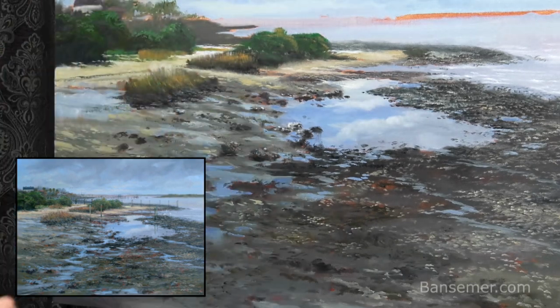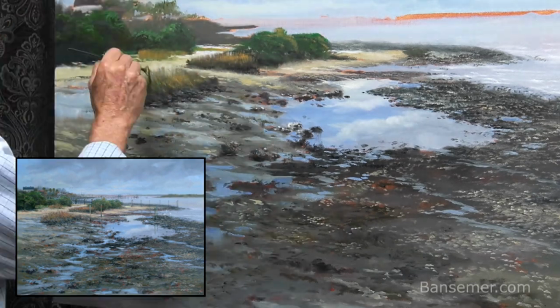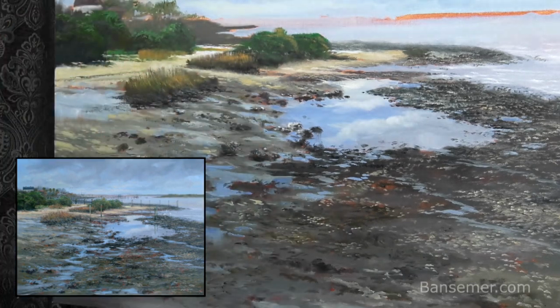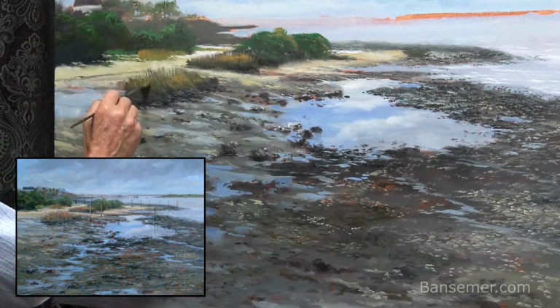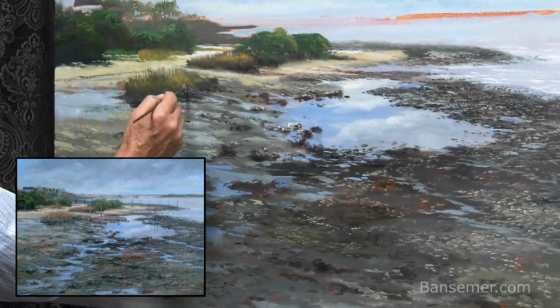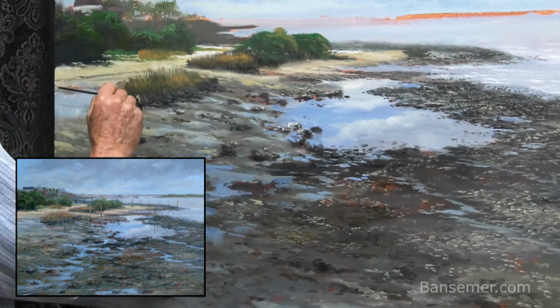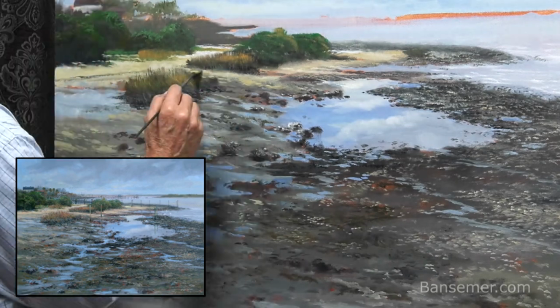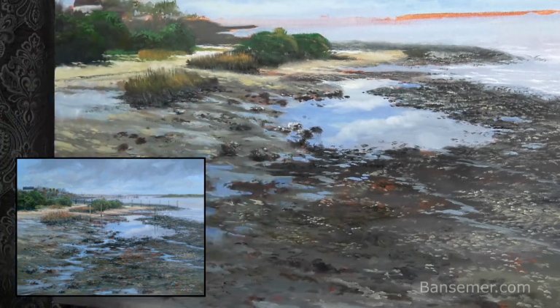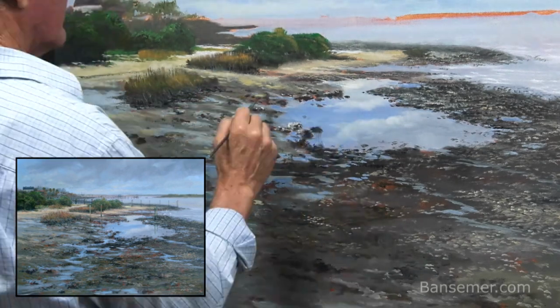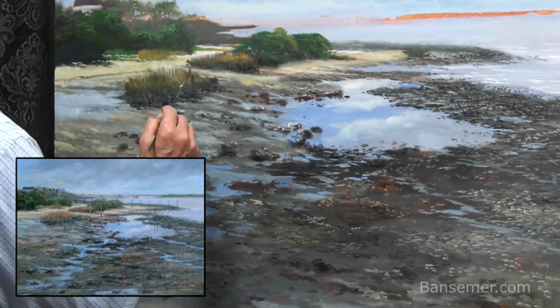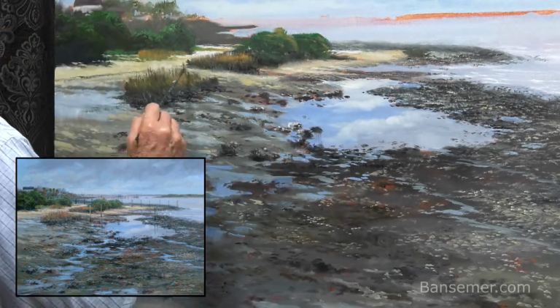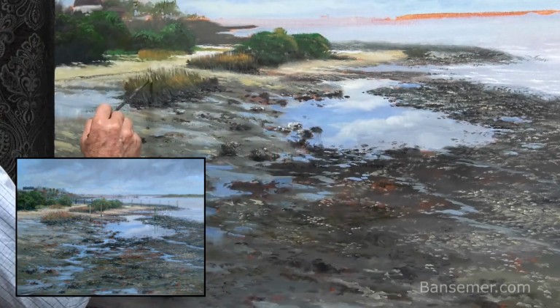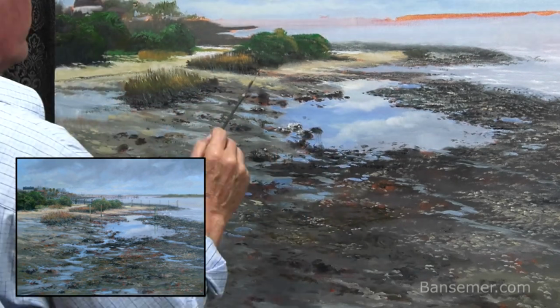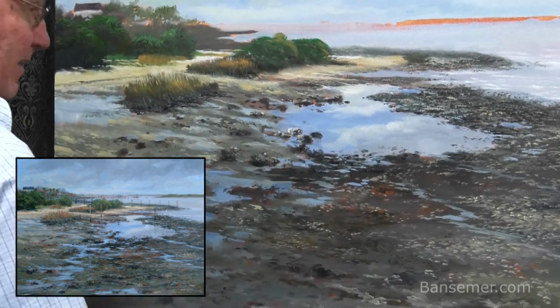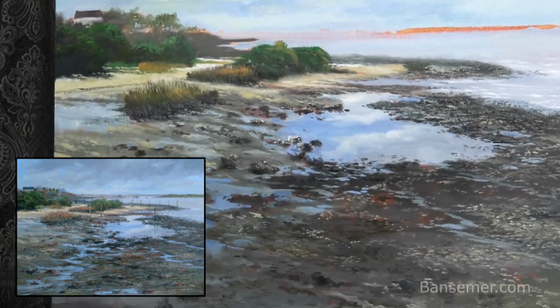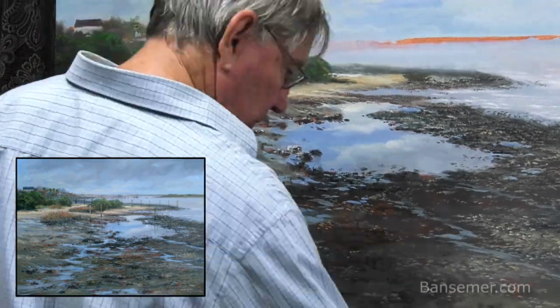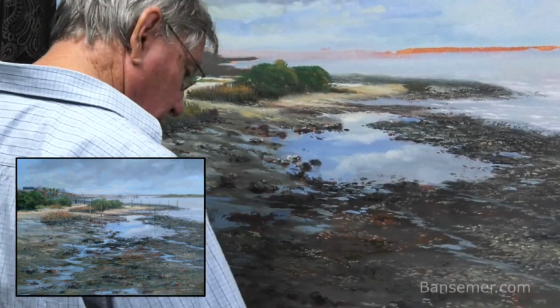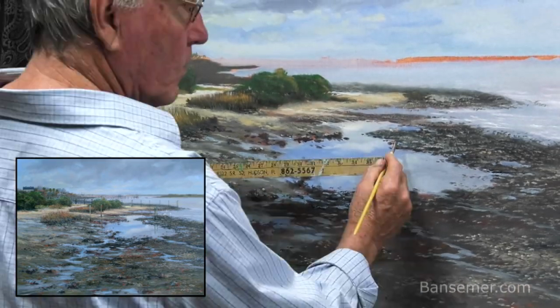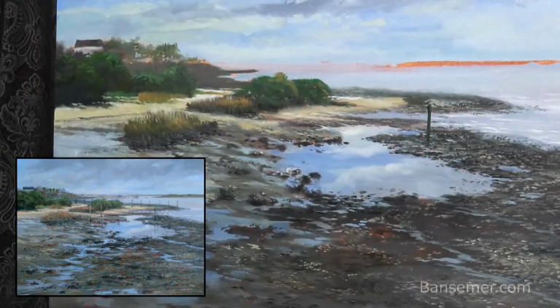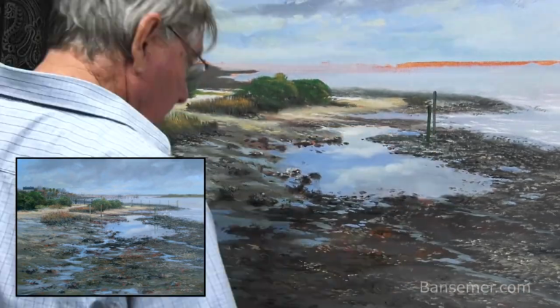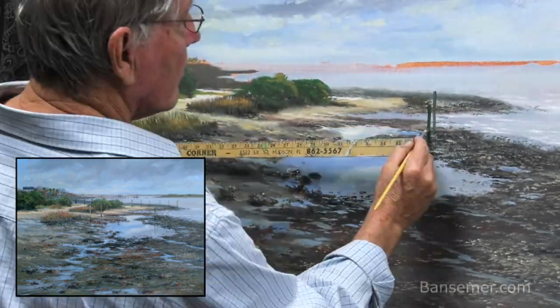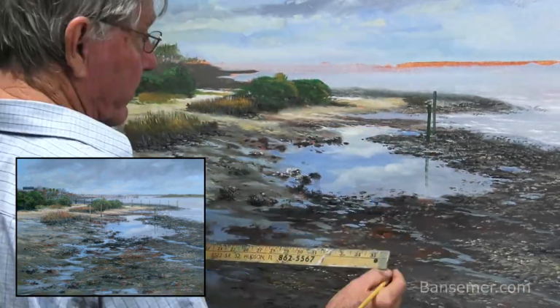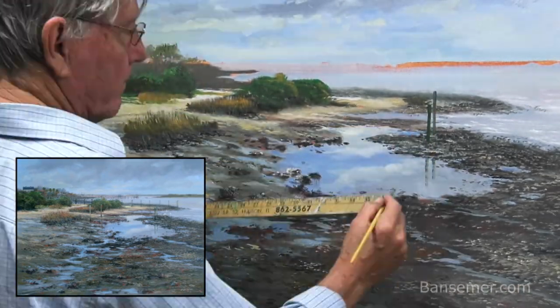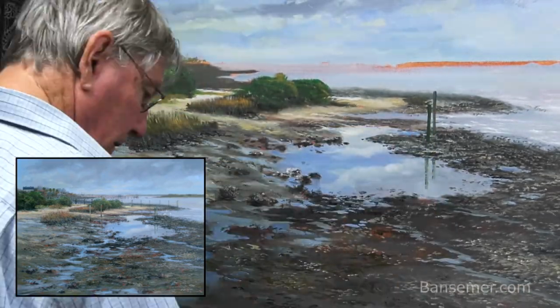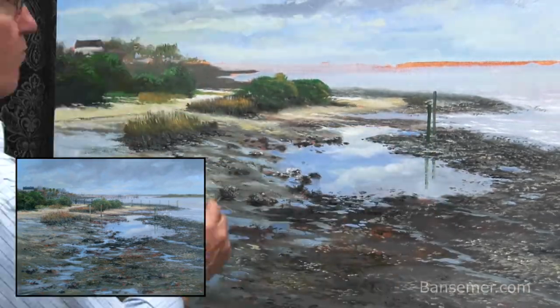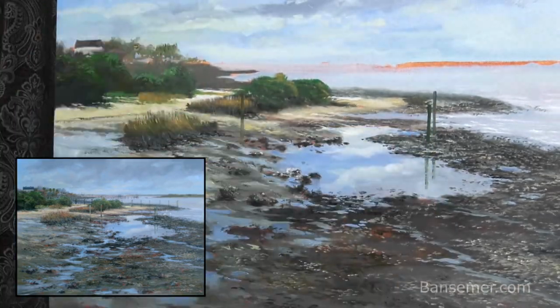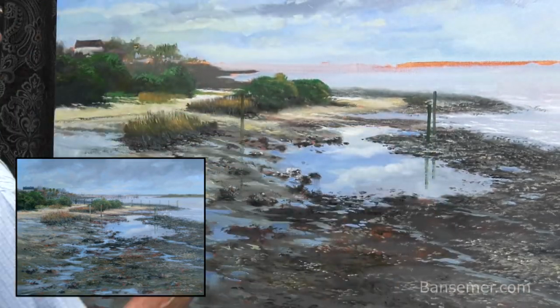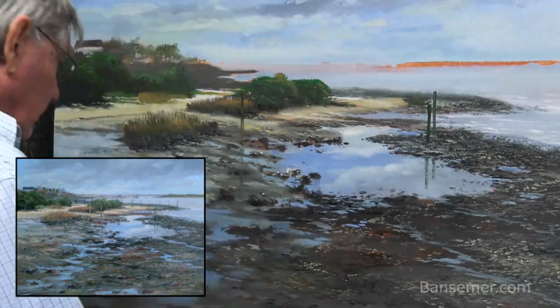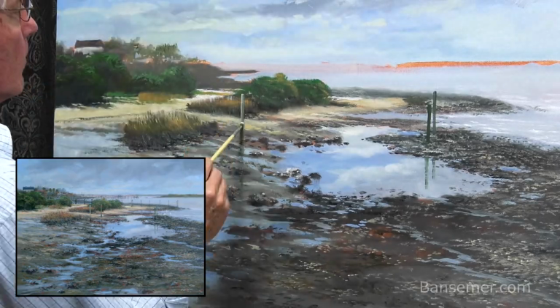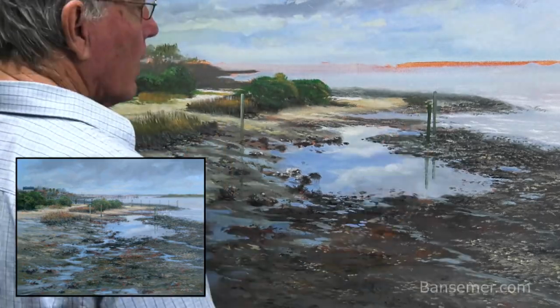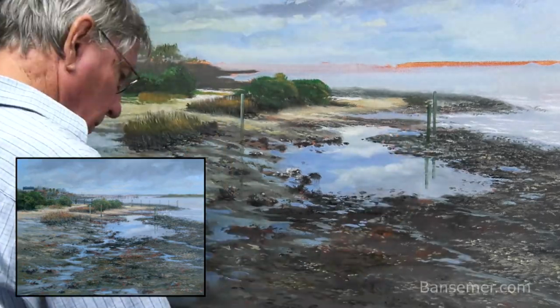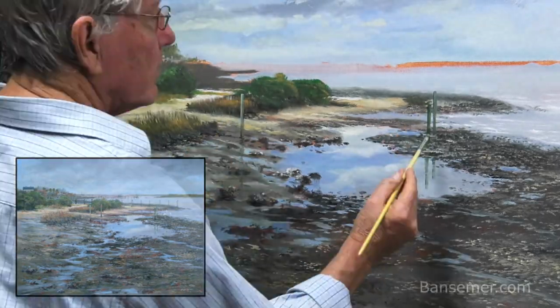I could use any number of different brushes, but on this particular painting the fan brush seems to be working very well. Here I'm adding some posts and some reflections in the water.